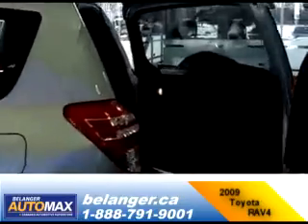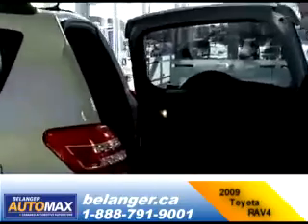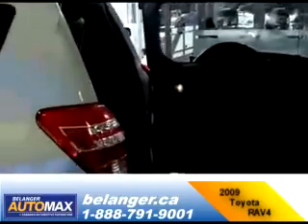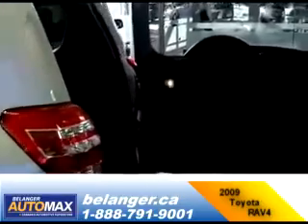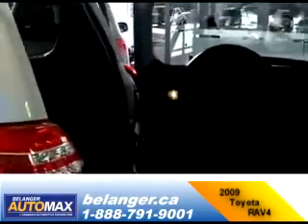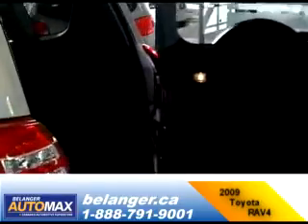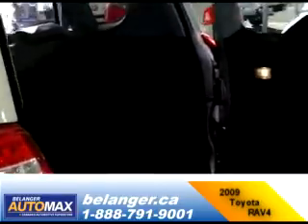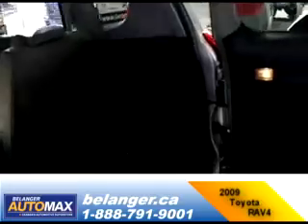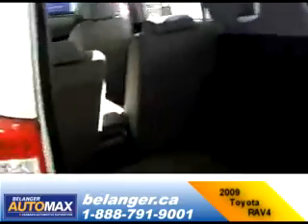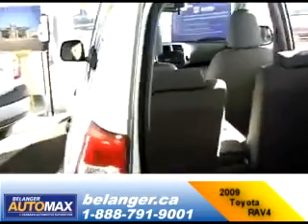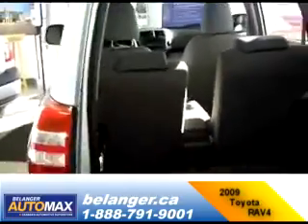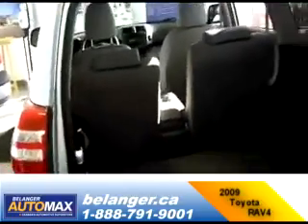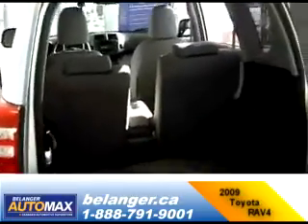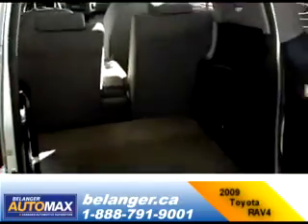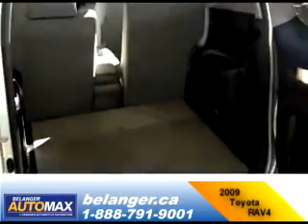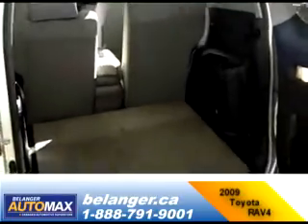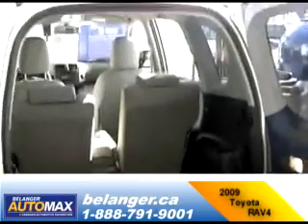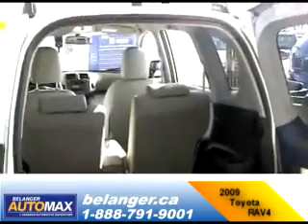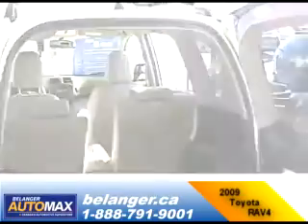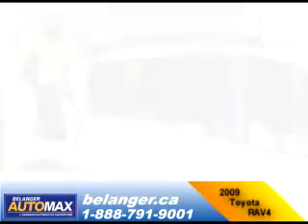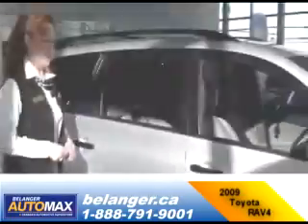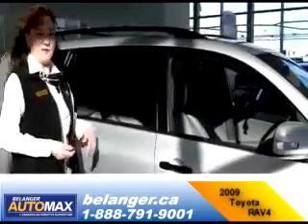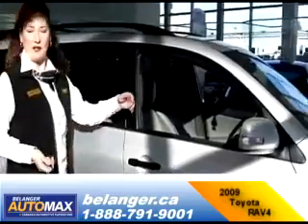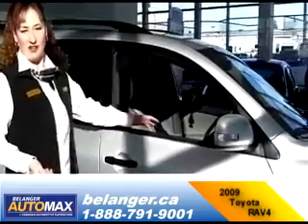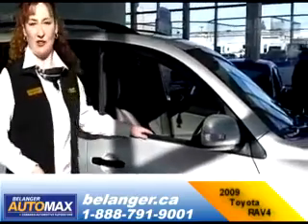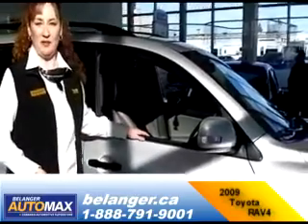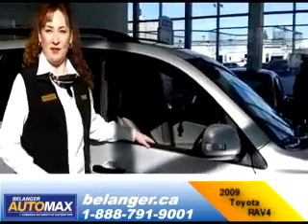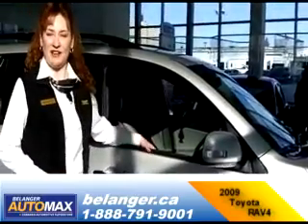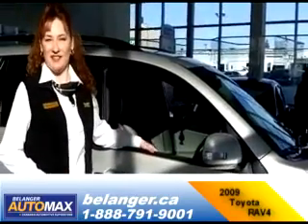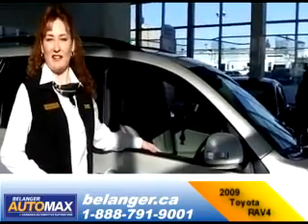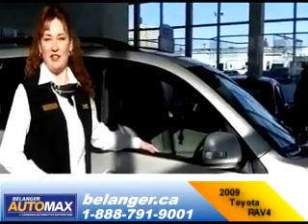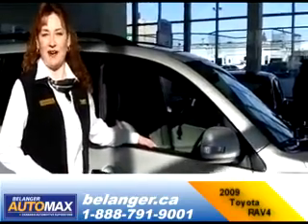If you look inside, there's plenty of room for camping and family outings. As you can see, we have a lot to choose from, so please come down and visit us at Belanger AutoMax.